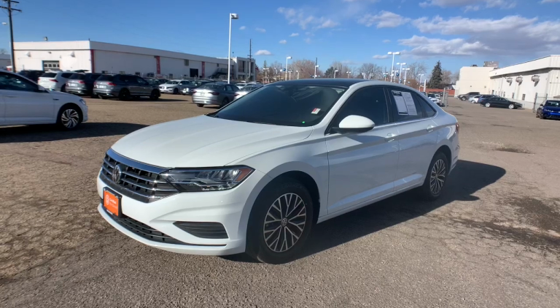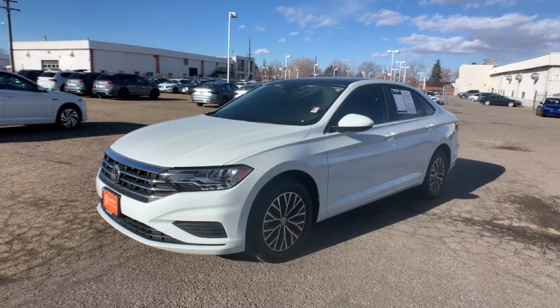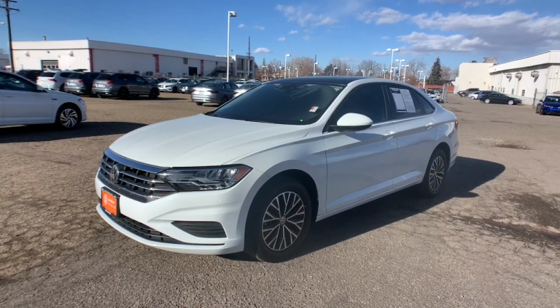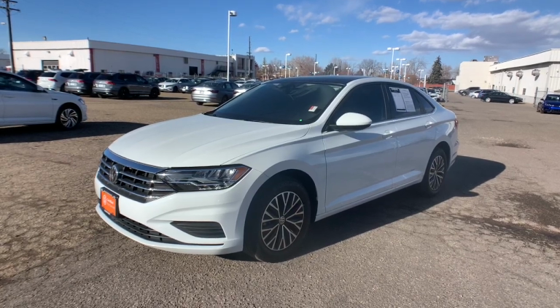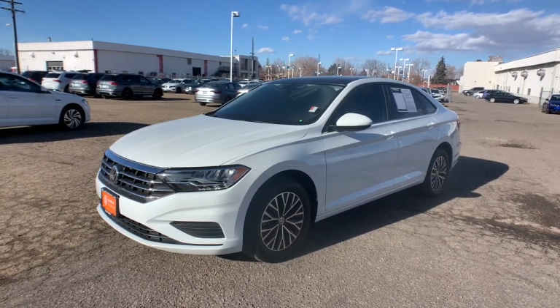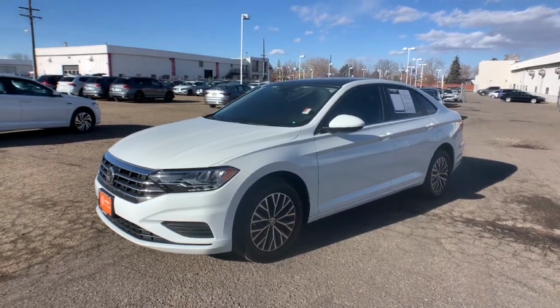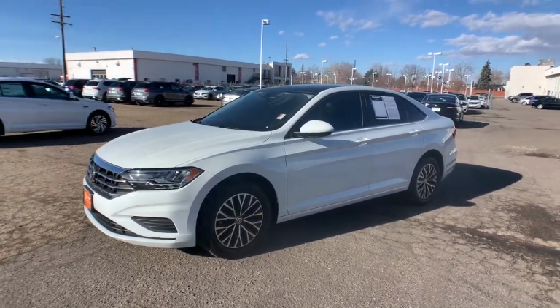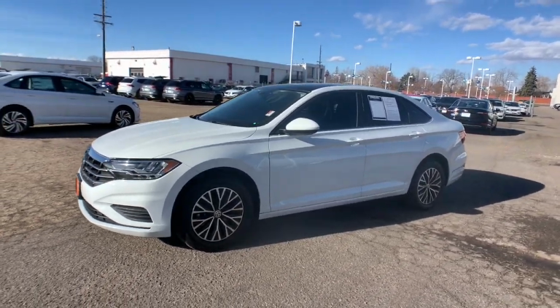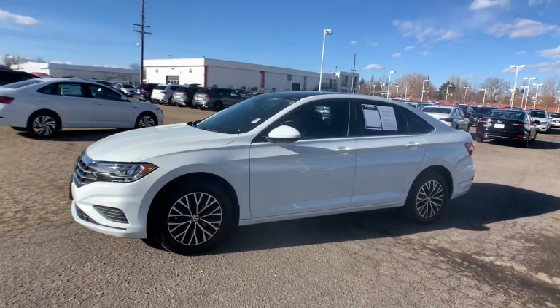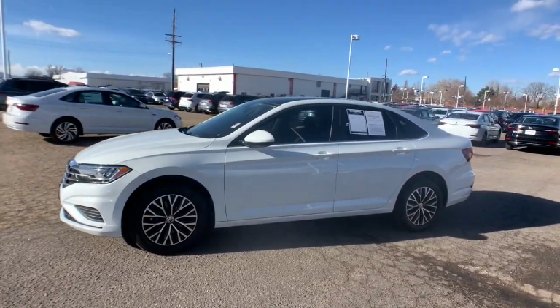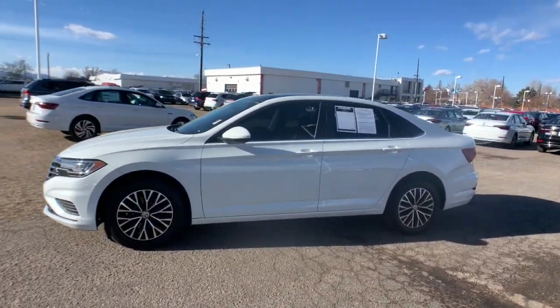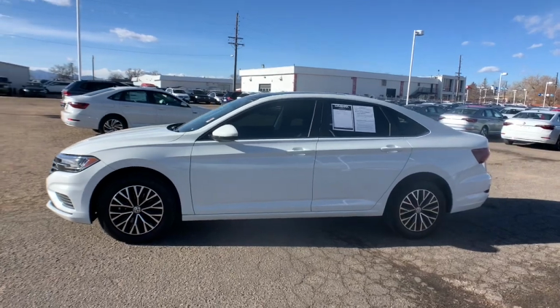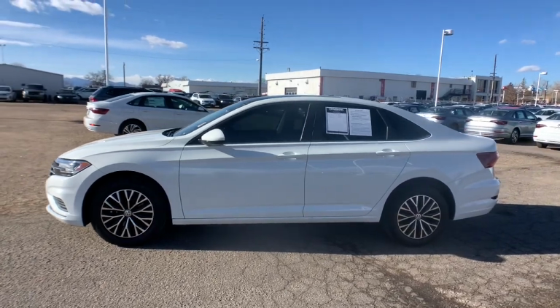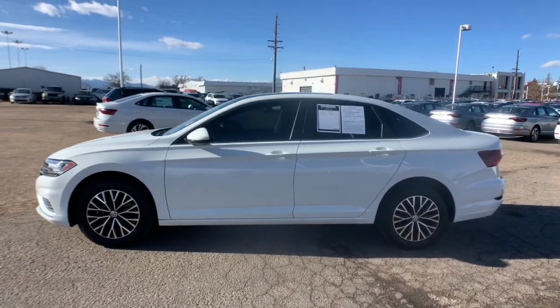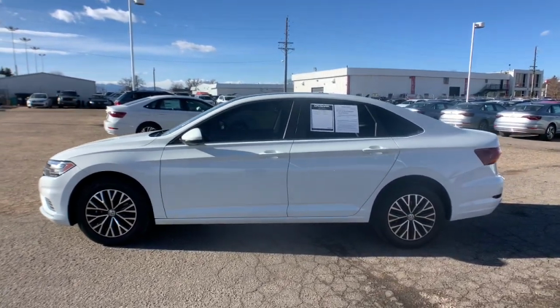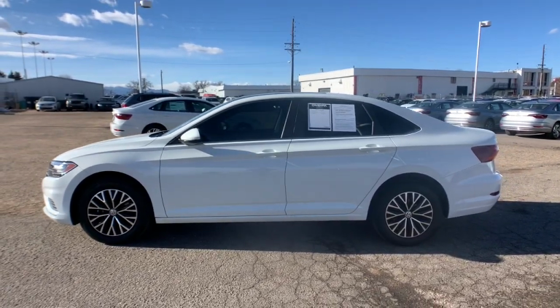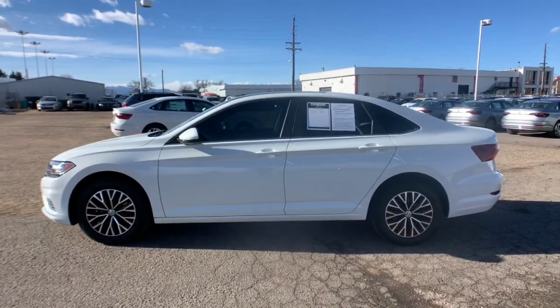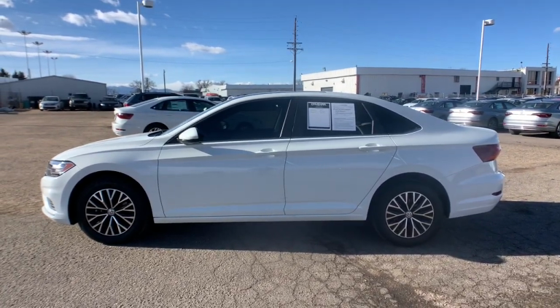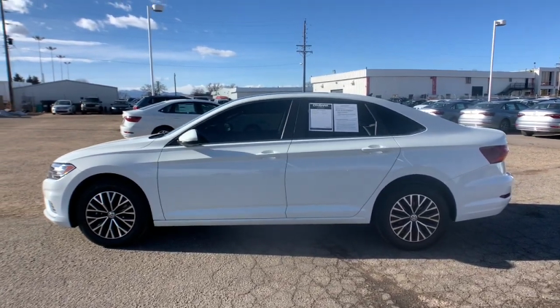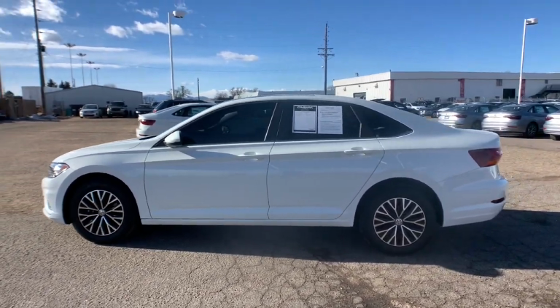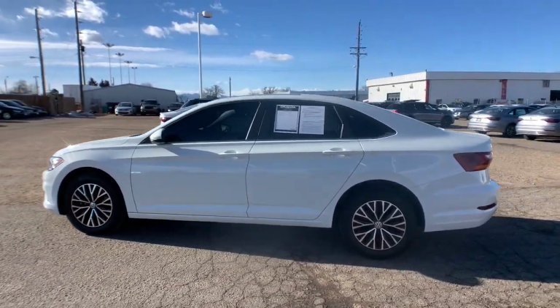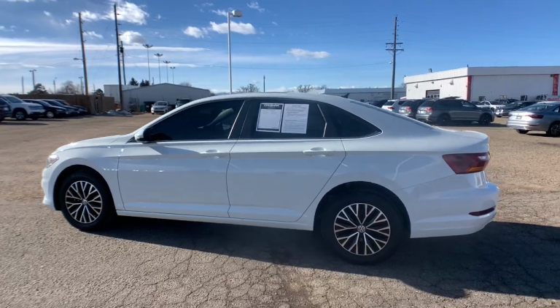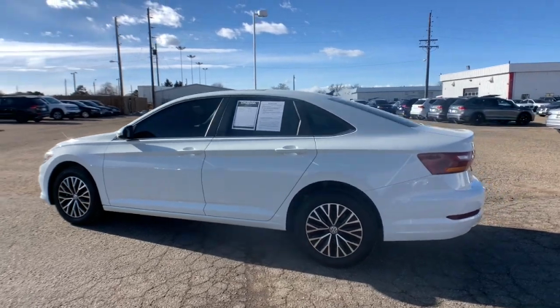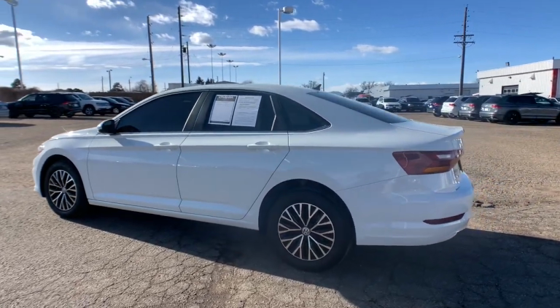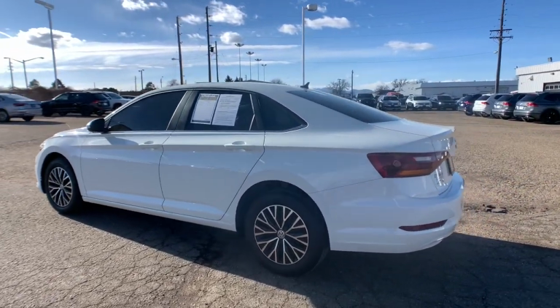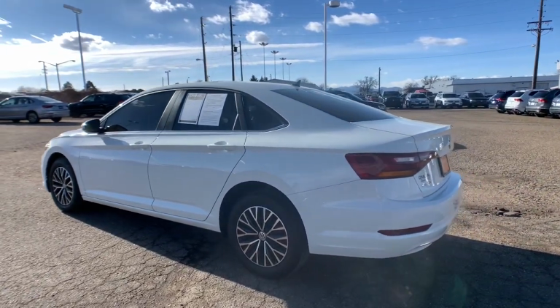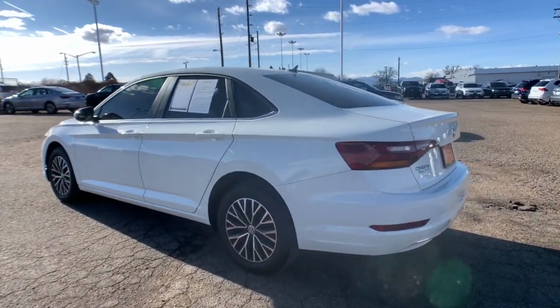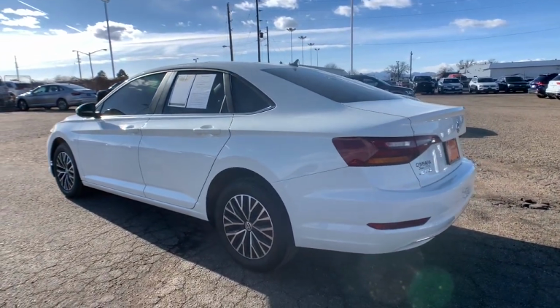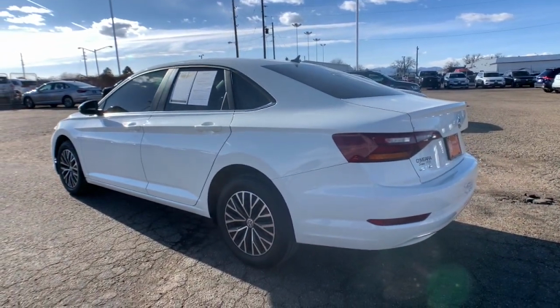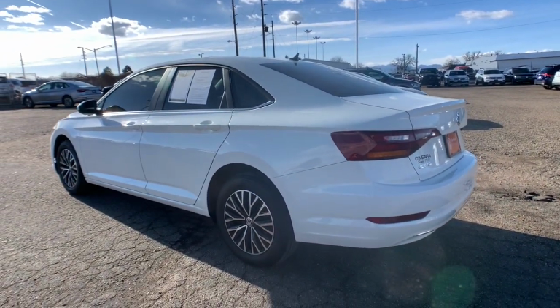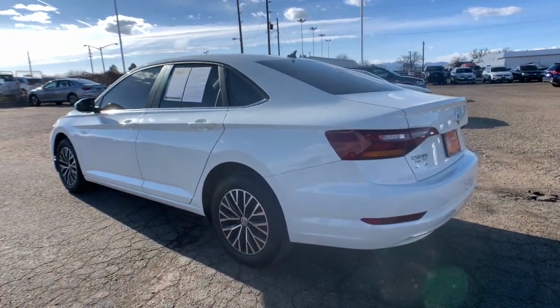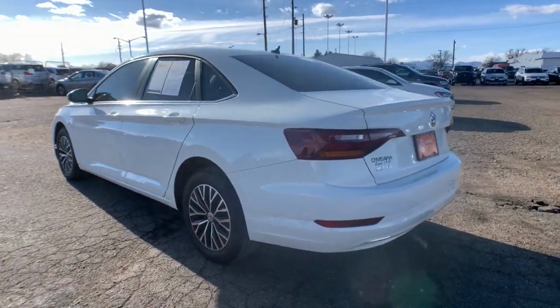Introducing the 2019 Volkswagen Jetta. This vehicle is an outstanding buy with fewer than 10,000 miles on the odometer. Take a closer look at this Volkswagen Jetta, the compact sedan that's tastefully understated, practical, and fun to drive.